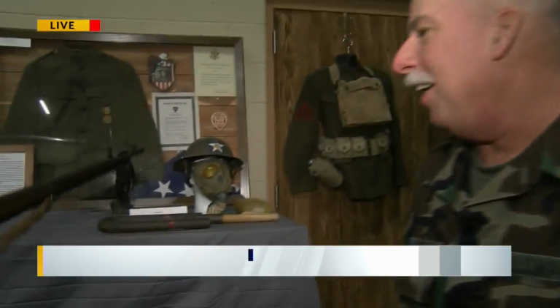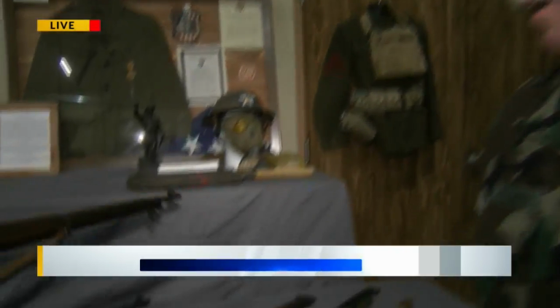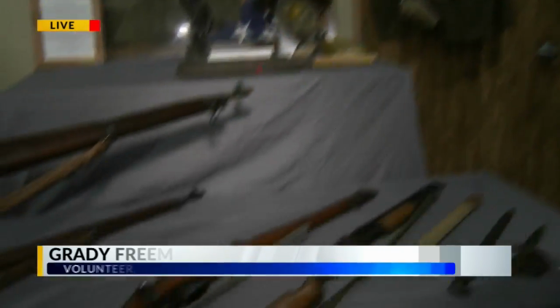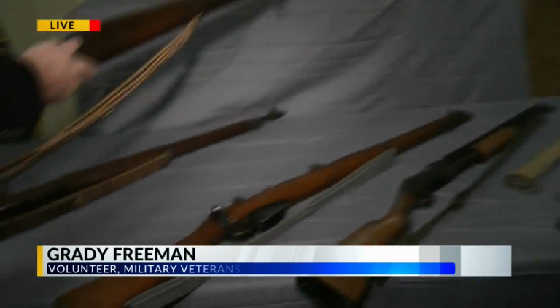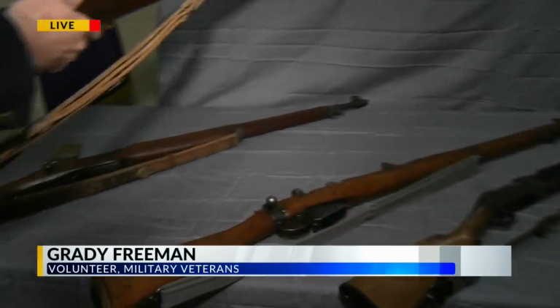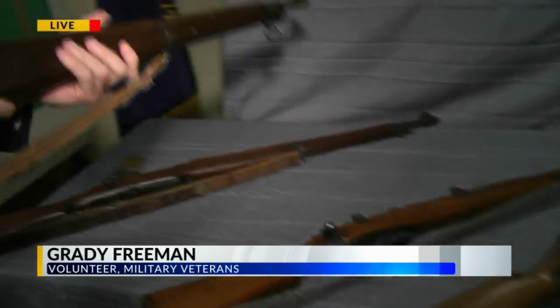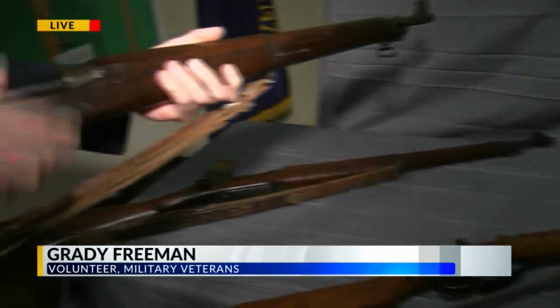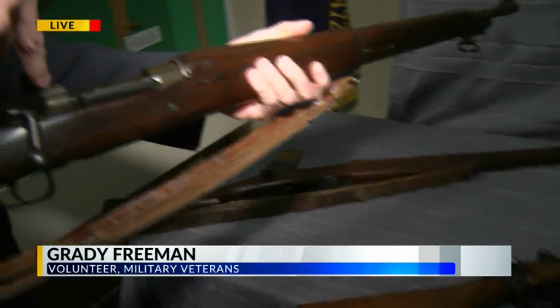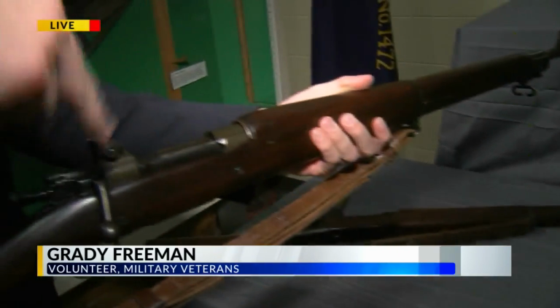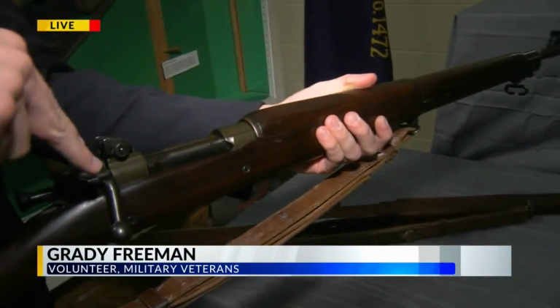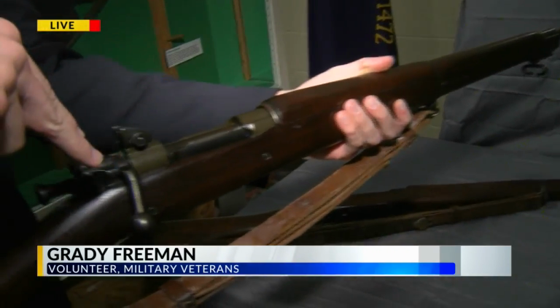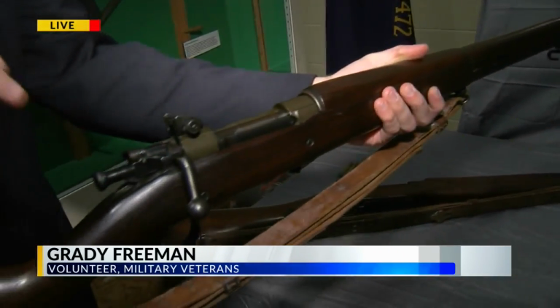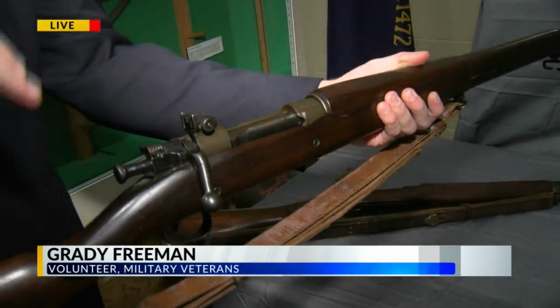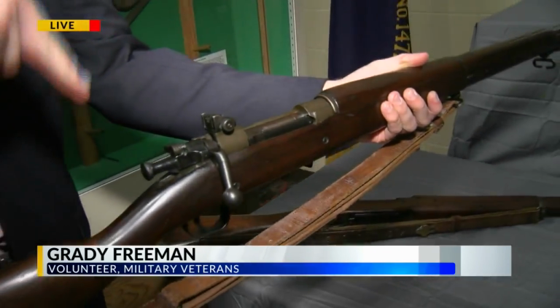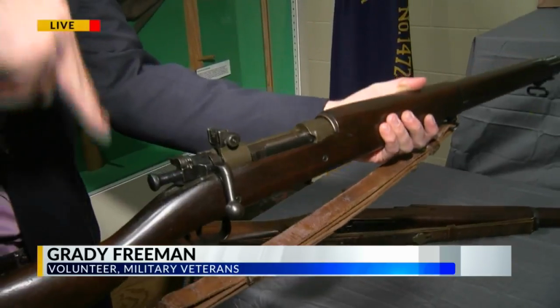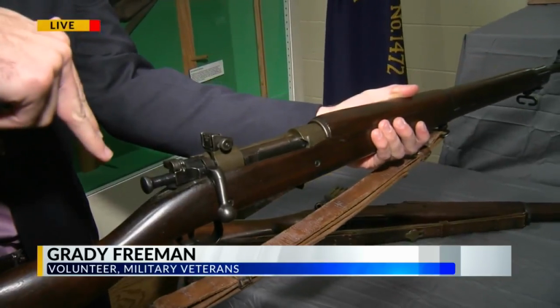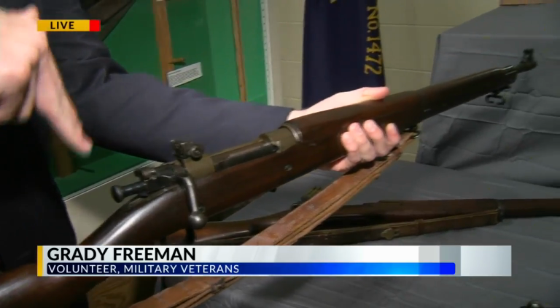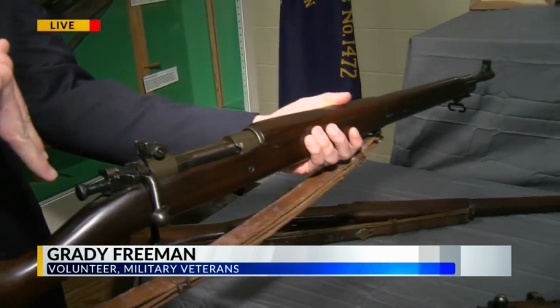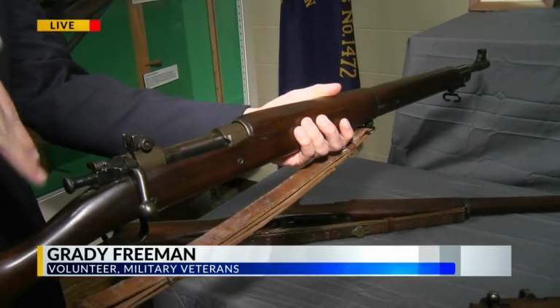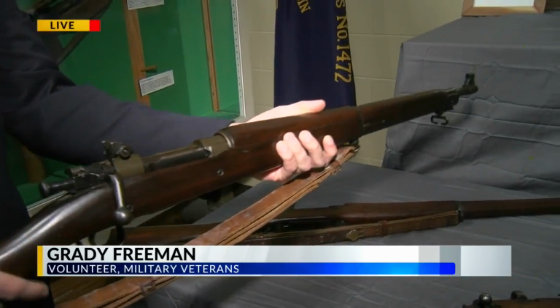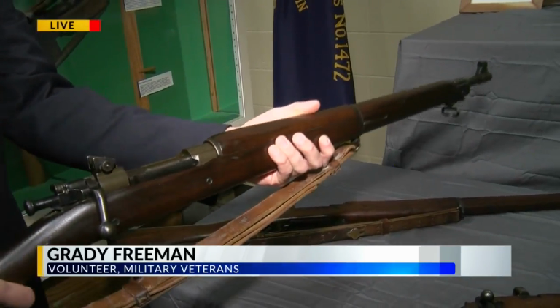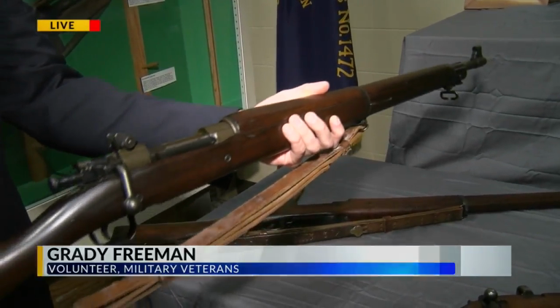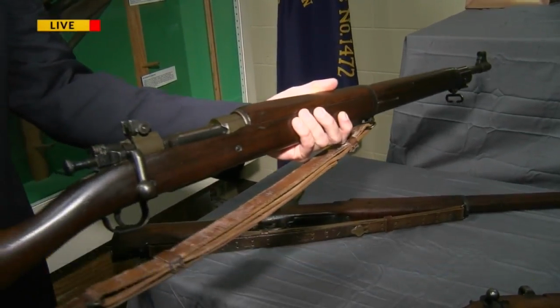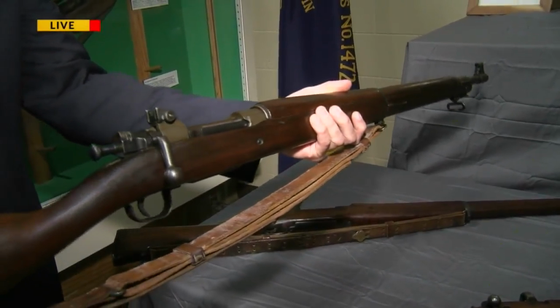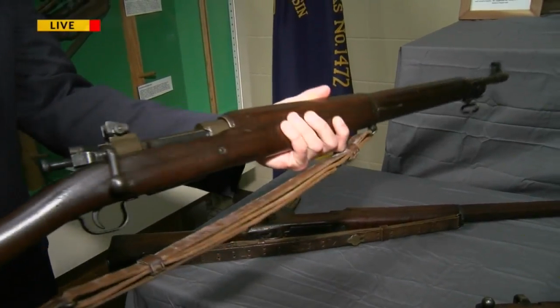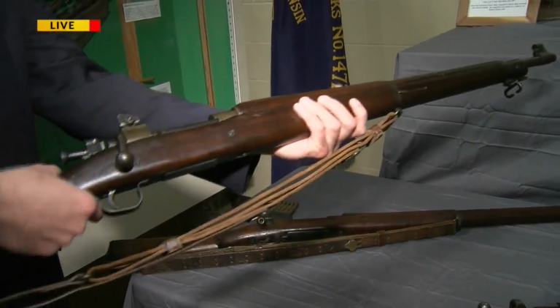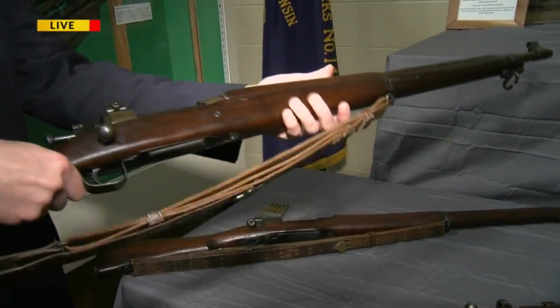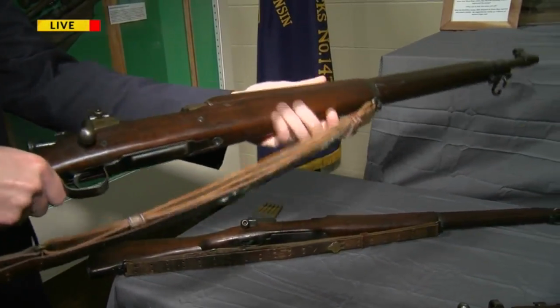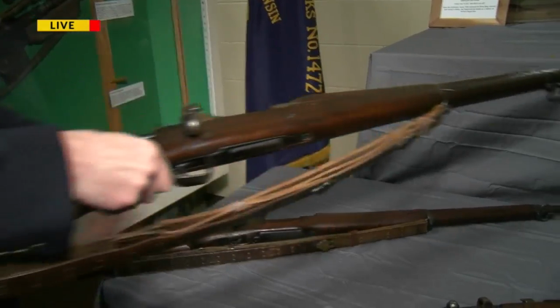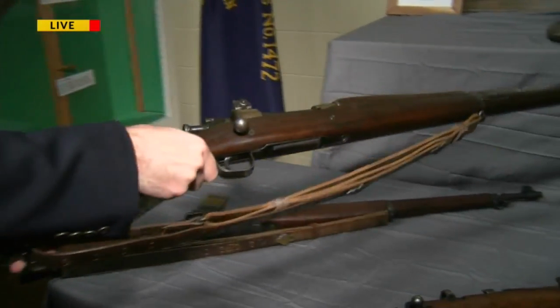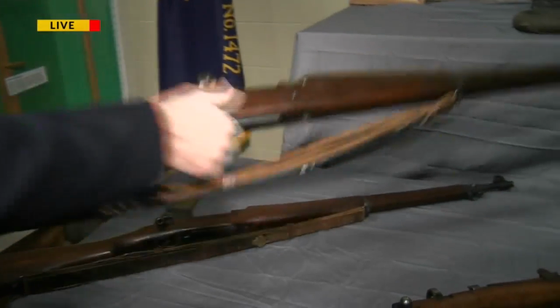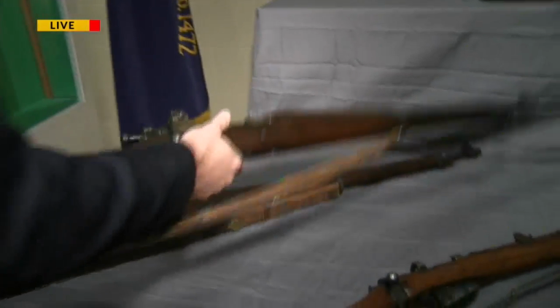We used it all the way up into the Vietnam War, when we still used them as sniper rifles. In World War II, this was a sniper weapon as well — this was Barry Pepper's weapon in Saving Private Ryan. And this debuted in the Spanish-American War.